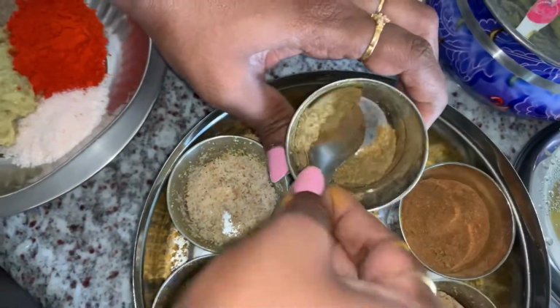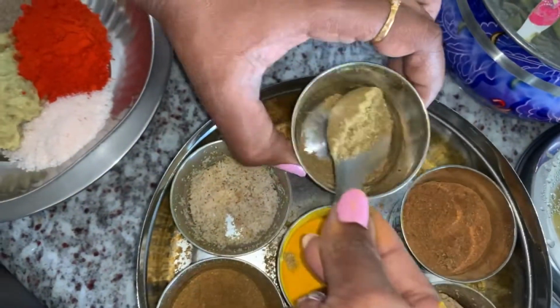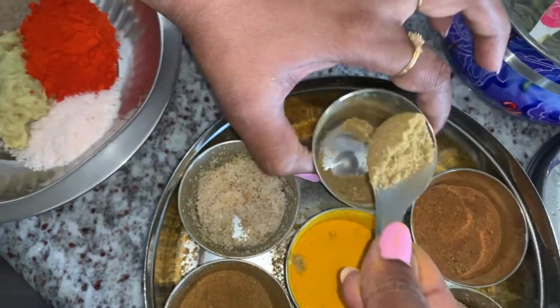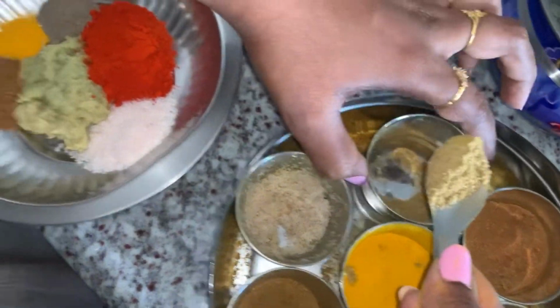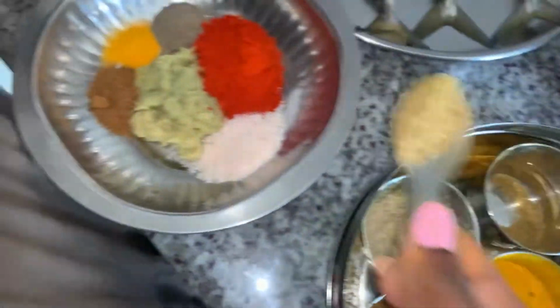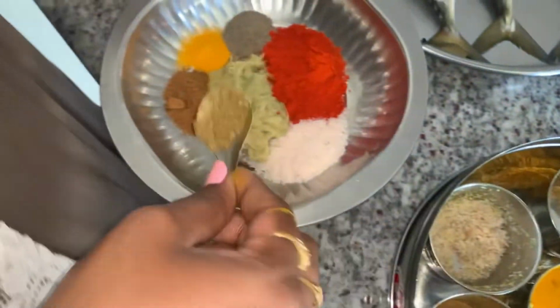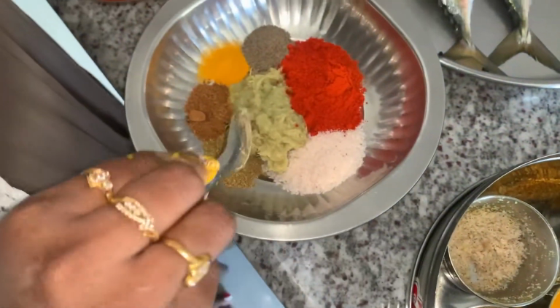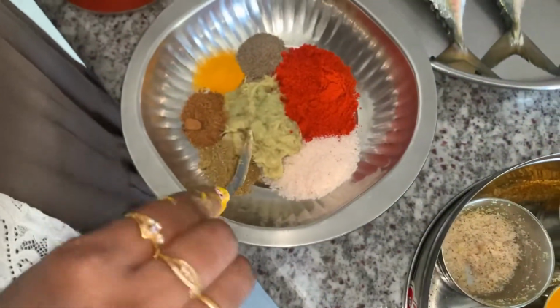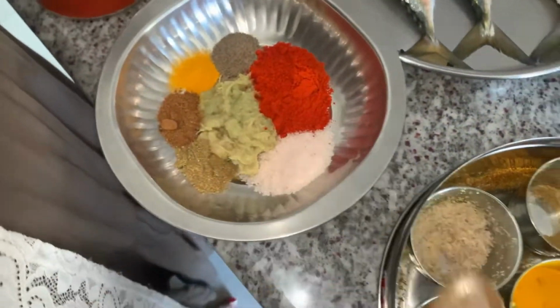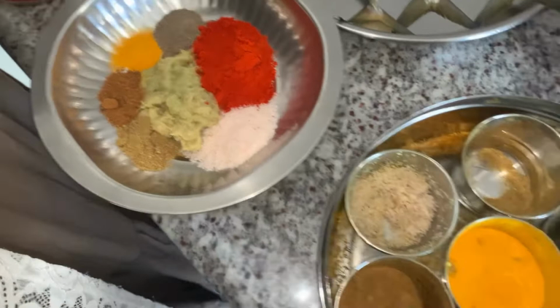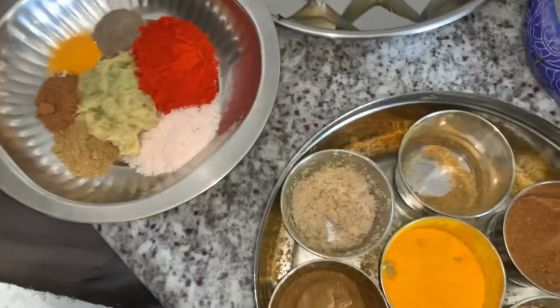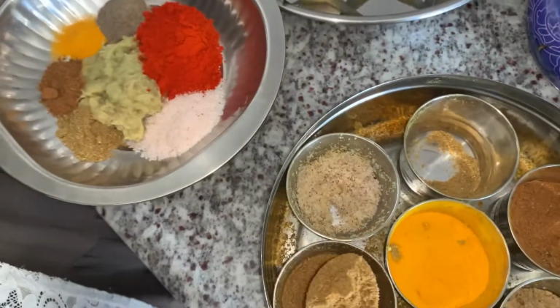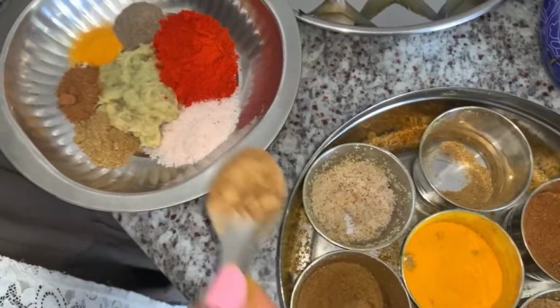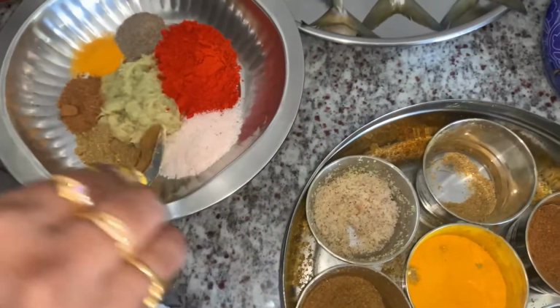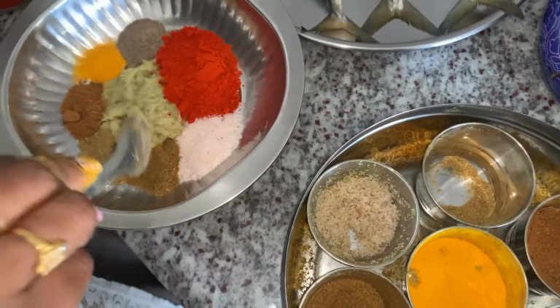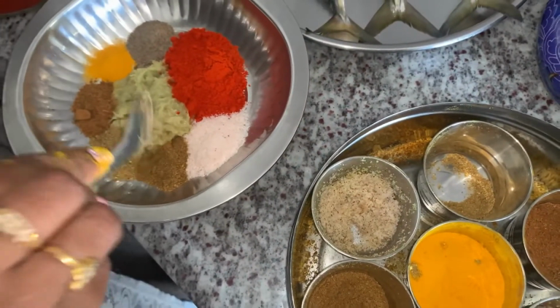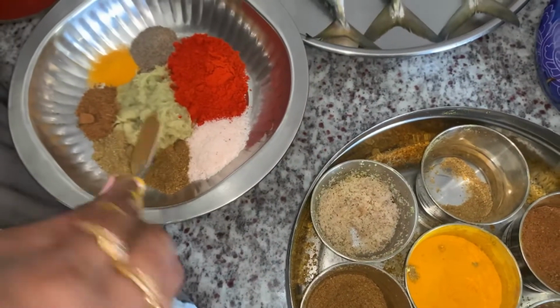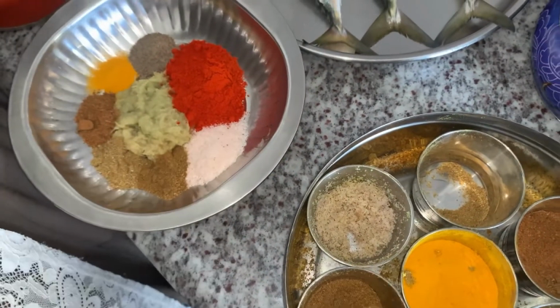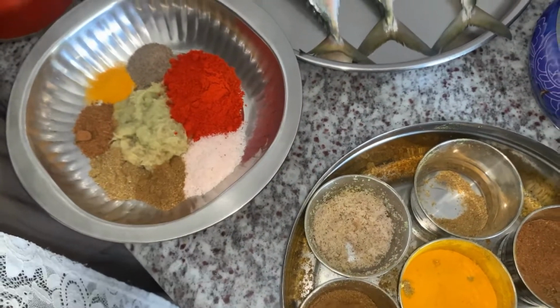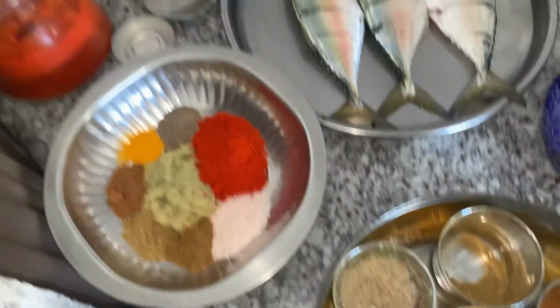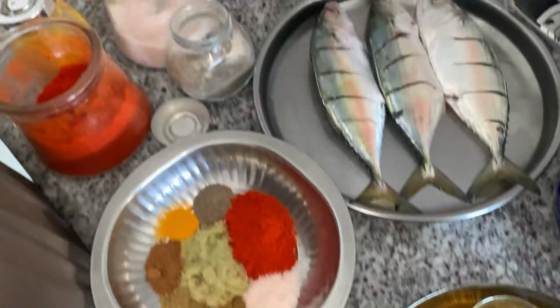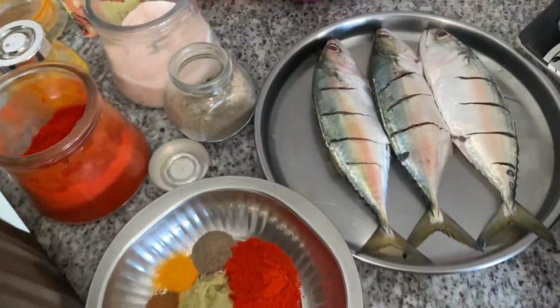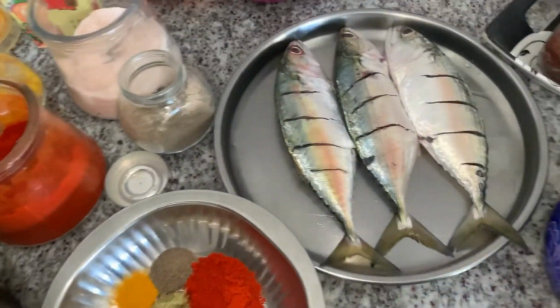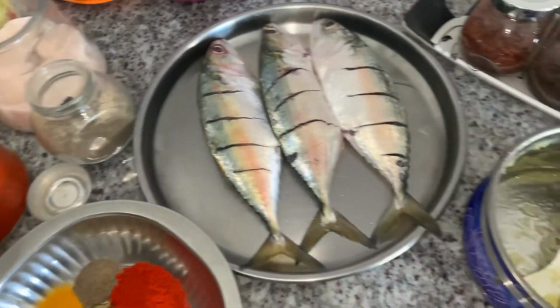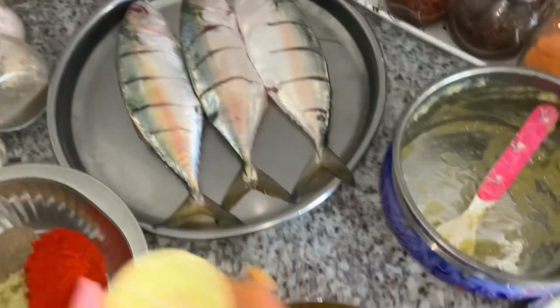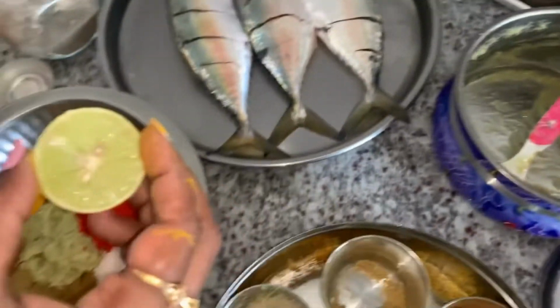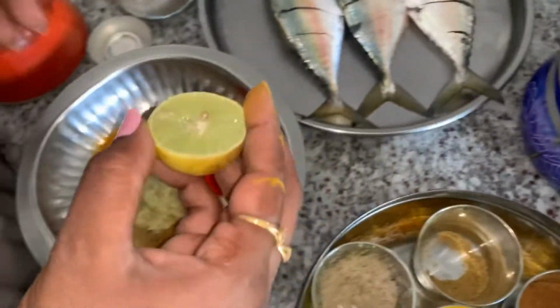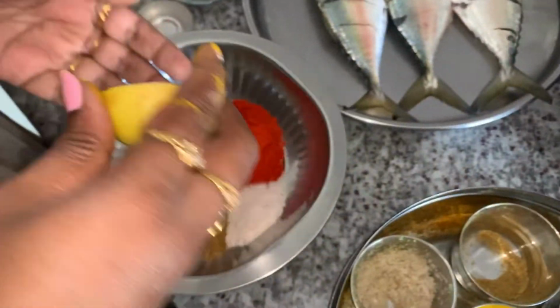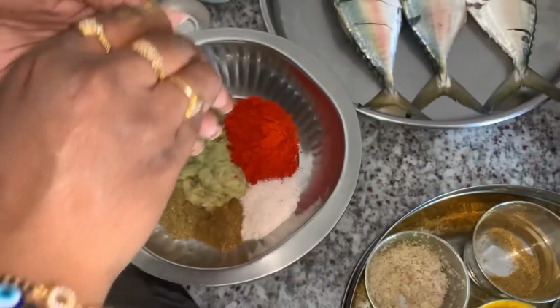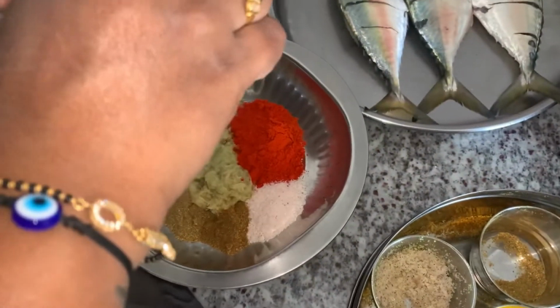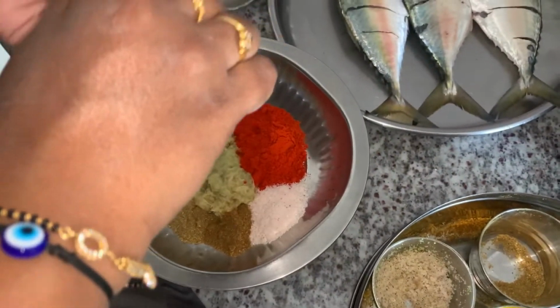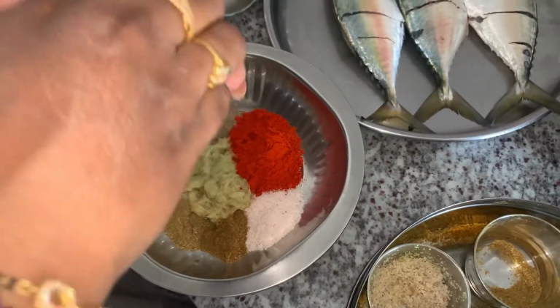Don't use ready-made. I am going to use the pepper powder, garam masala, and cumin powder. And pepper powder, red chili, salt, turmeric — the basics.